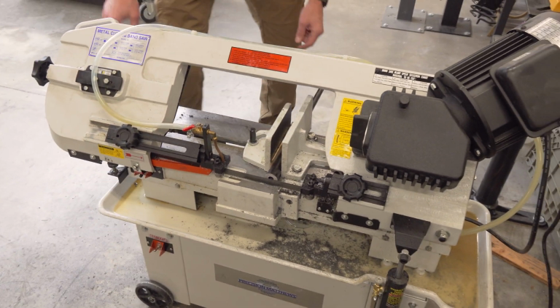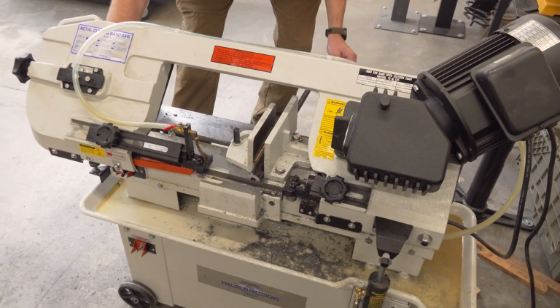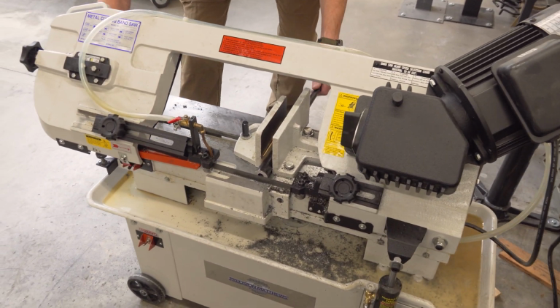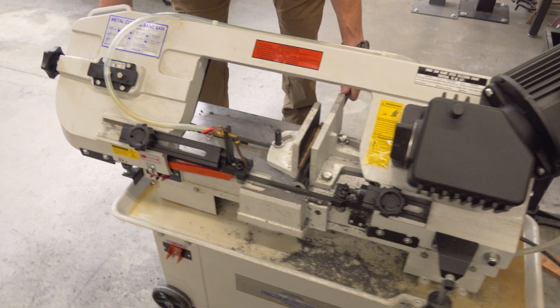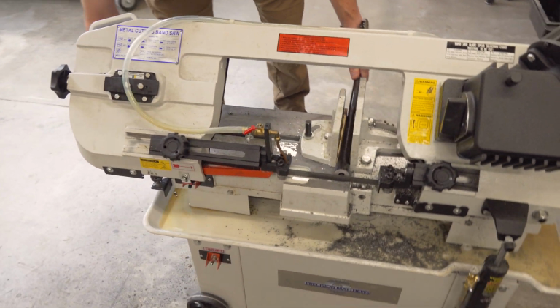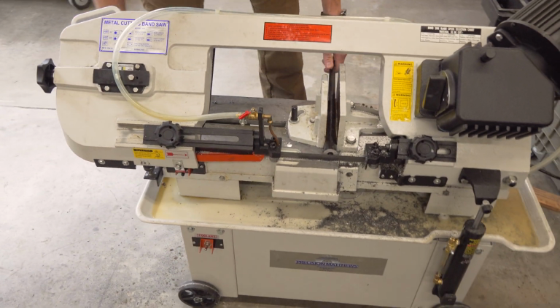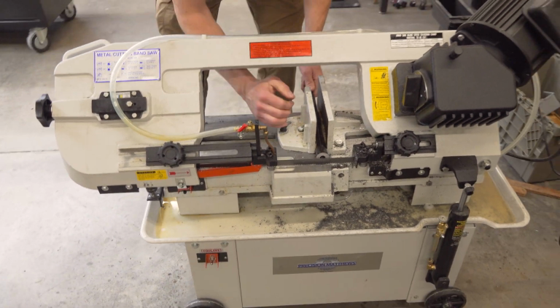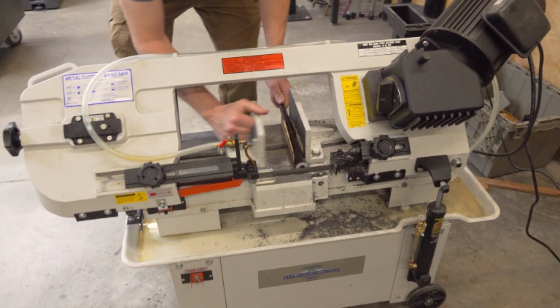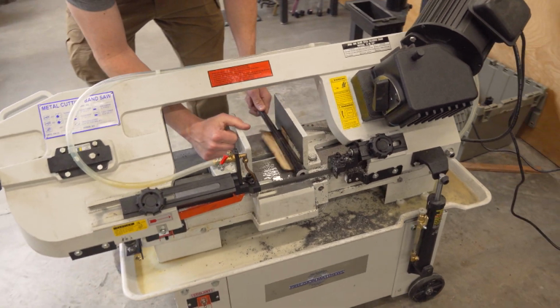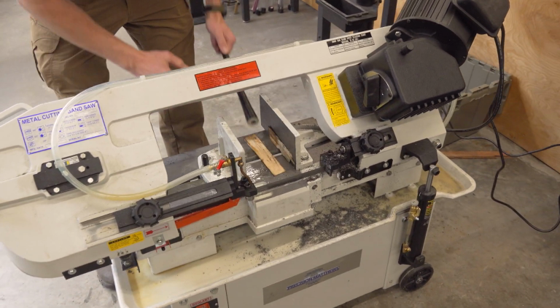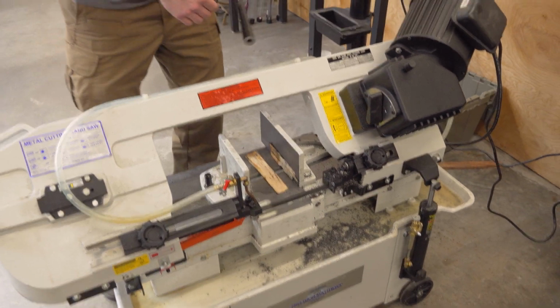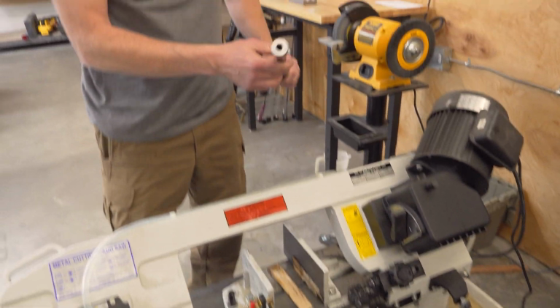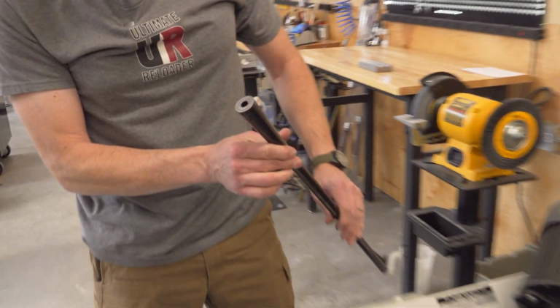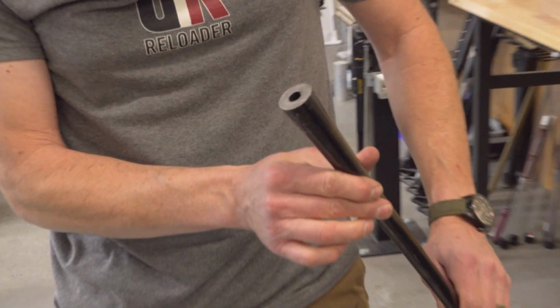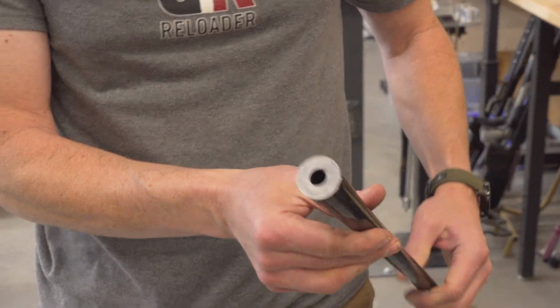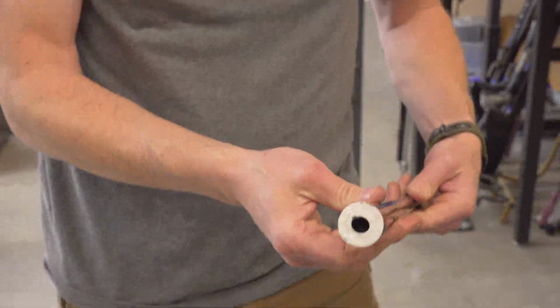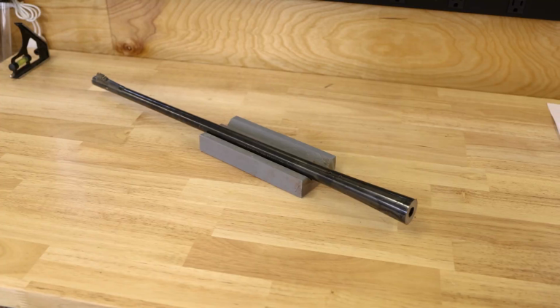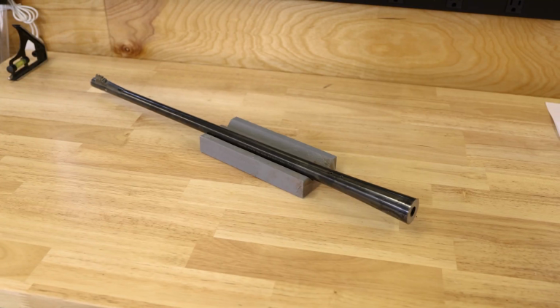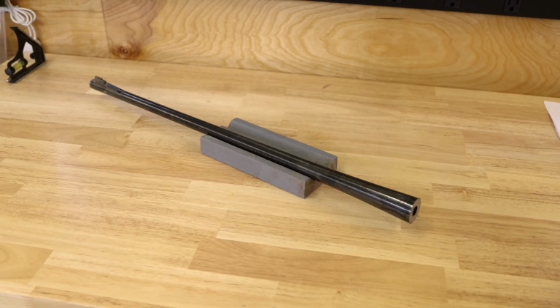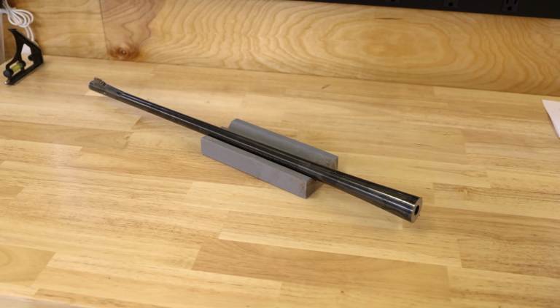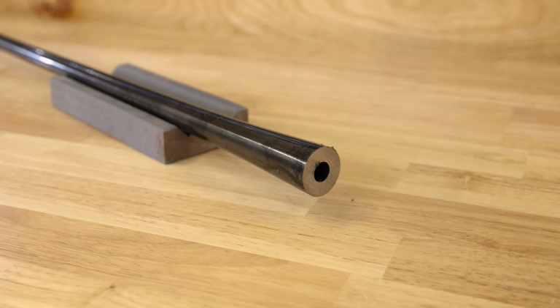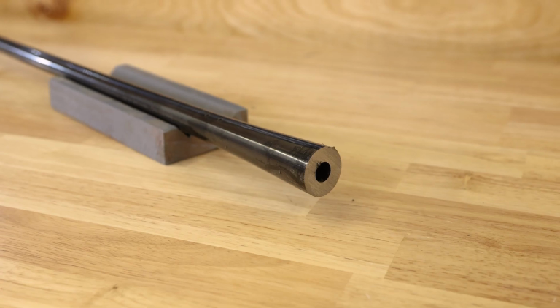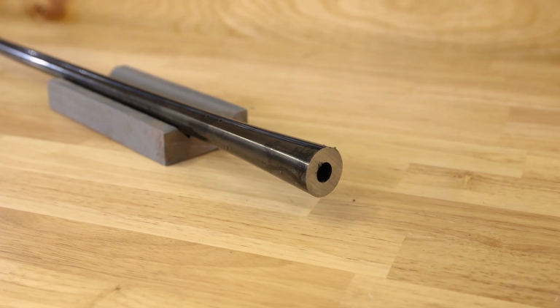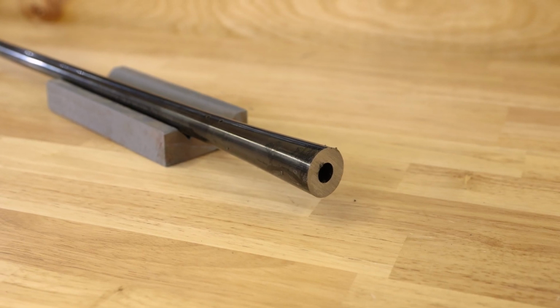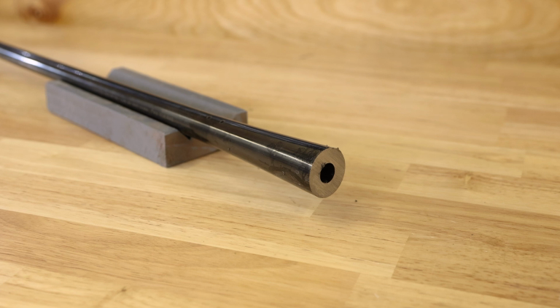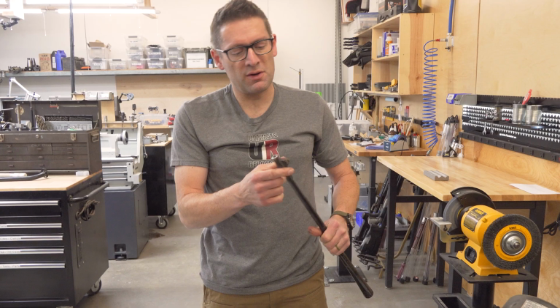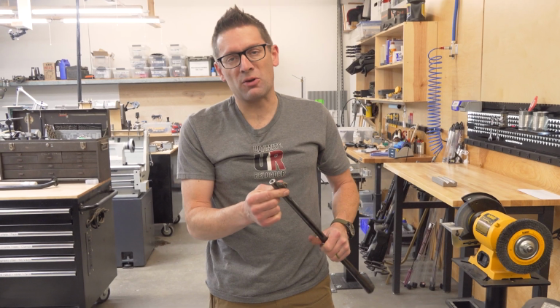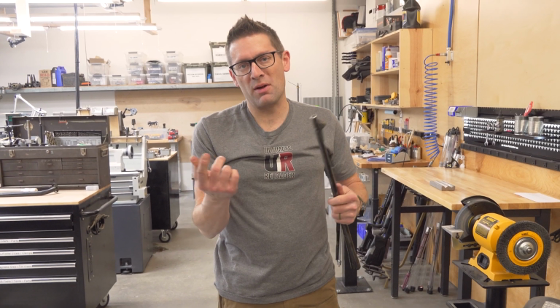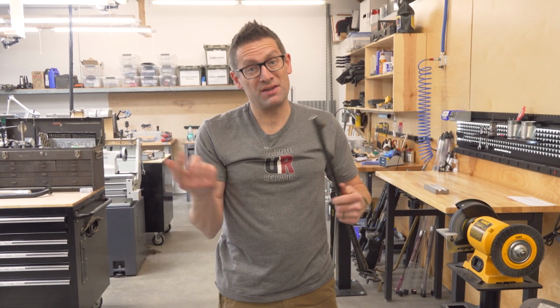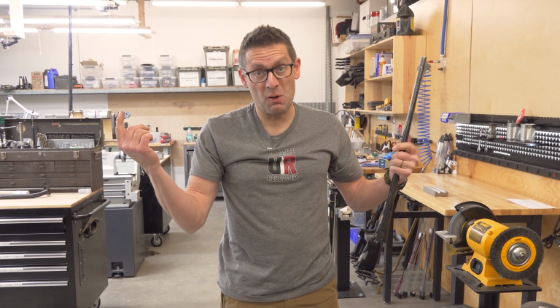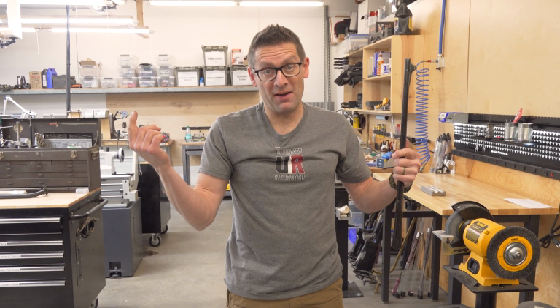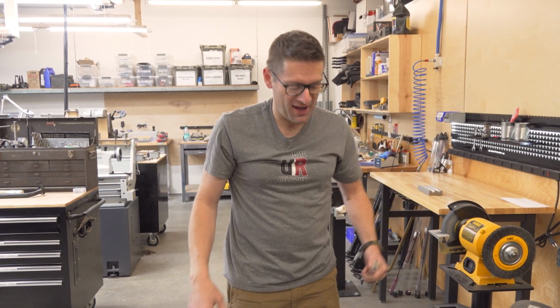So you notice the machine turns itself off automatically. There we go — we've cut our barrel down. That's just a quick example of cutting a barrel to length. Of course, if you're doing the smaller diameter muzzle end, it's going to go a lot faster than that.